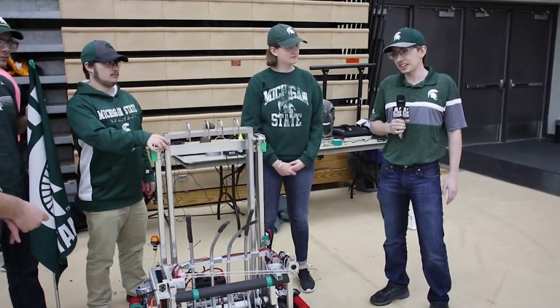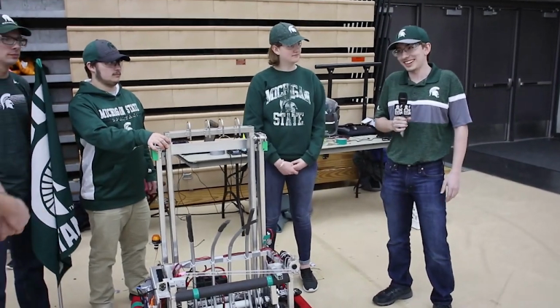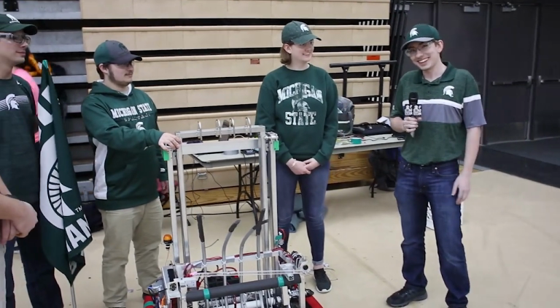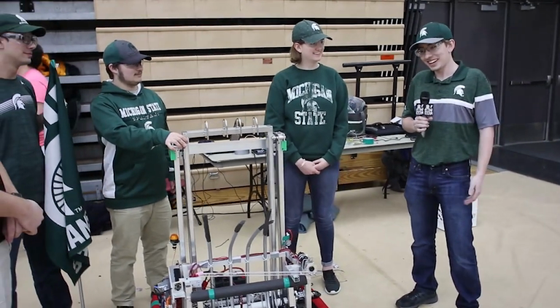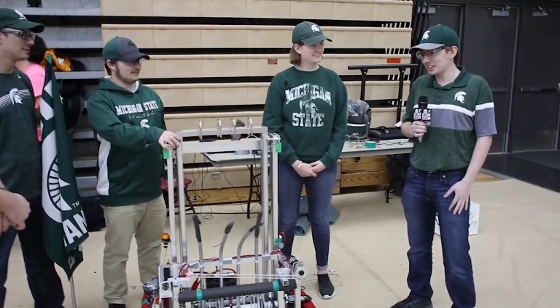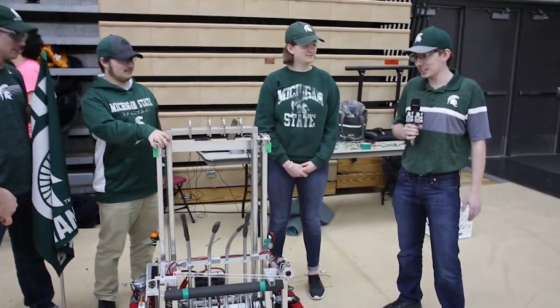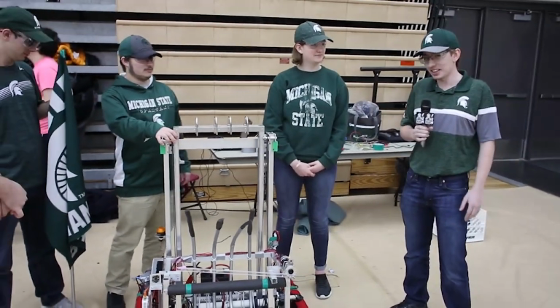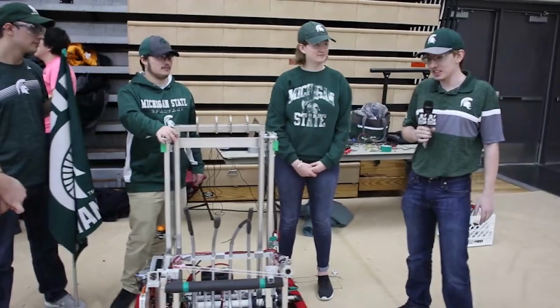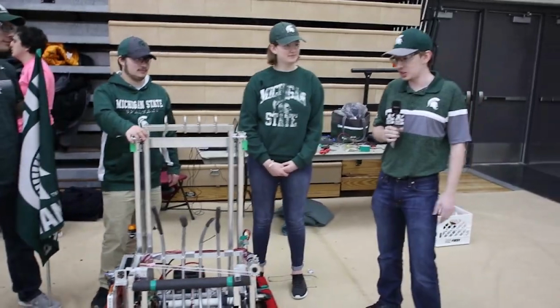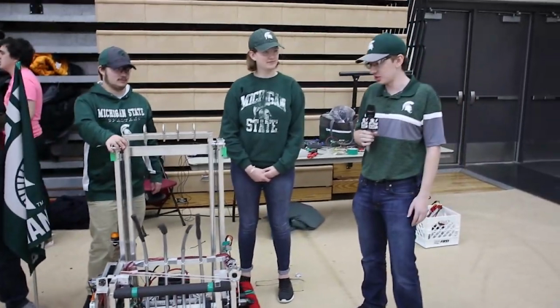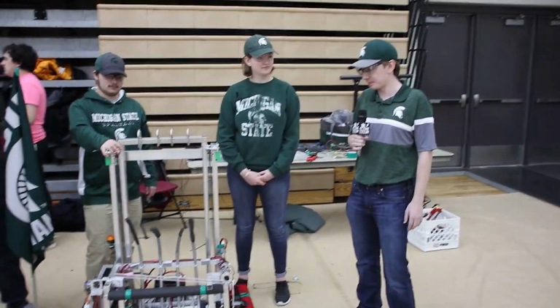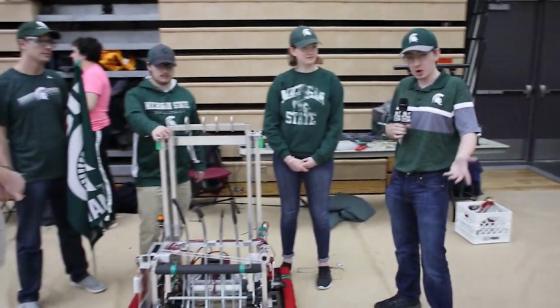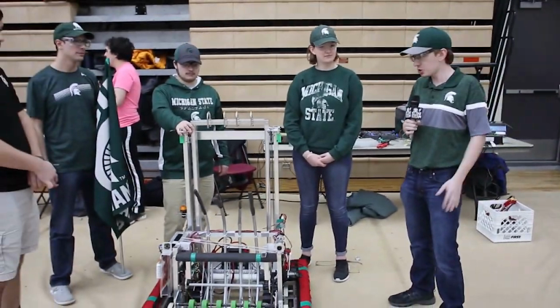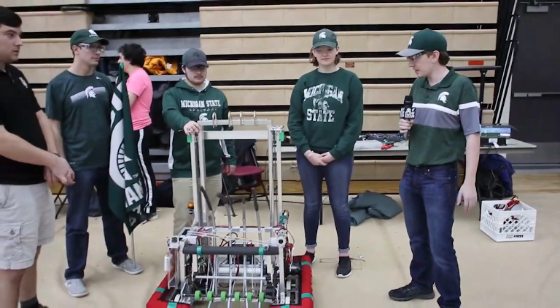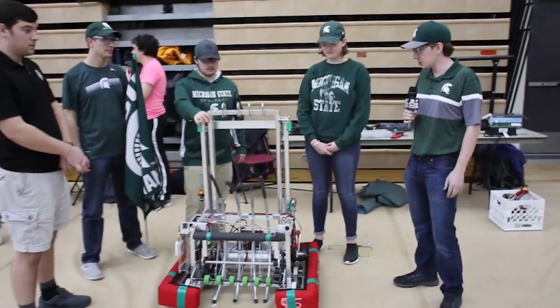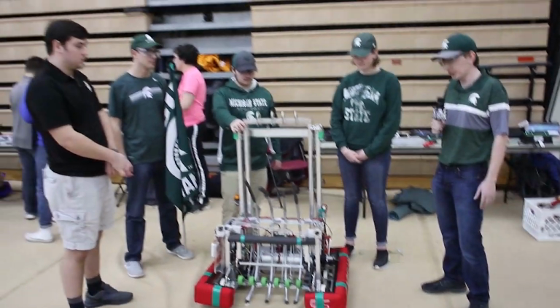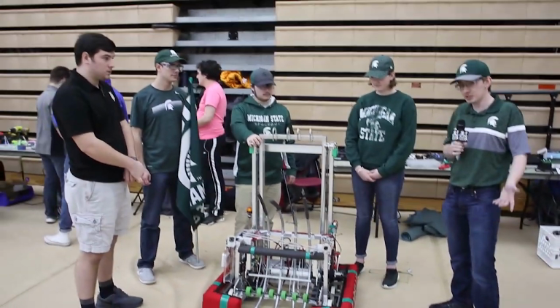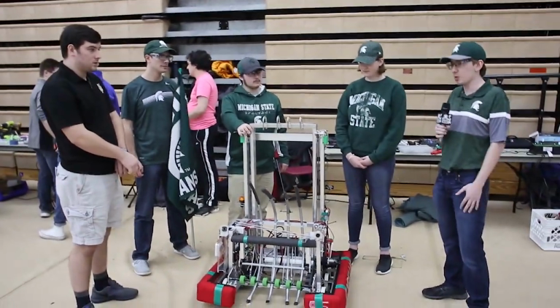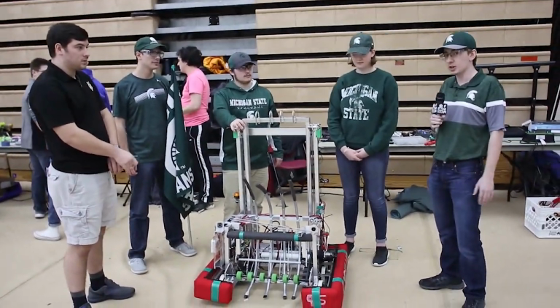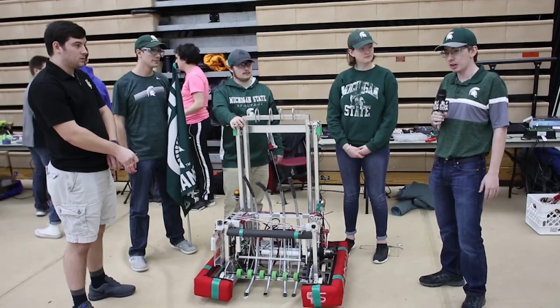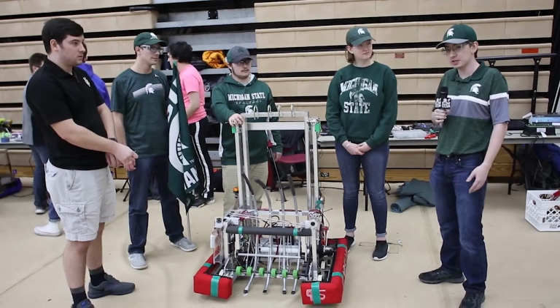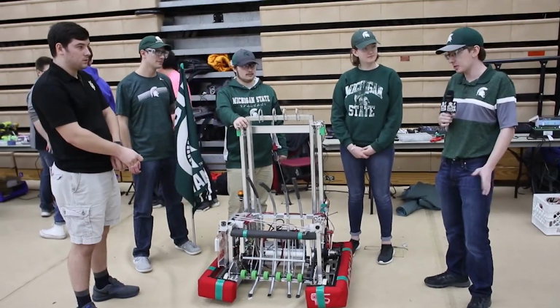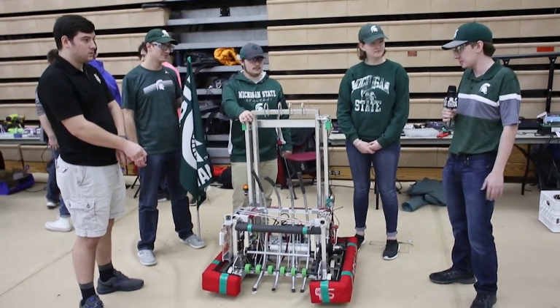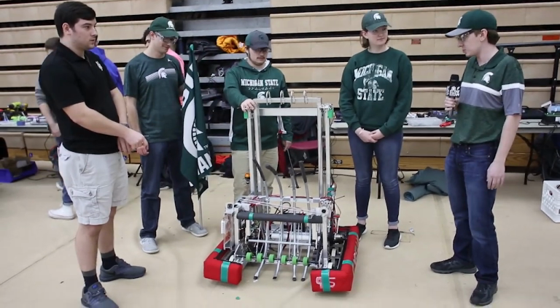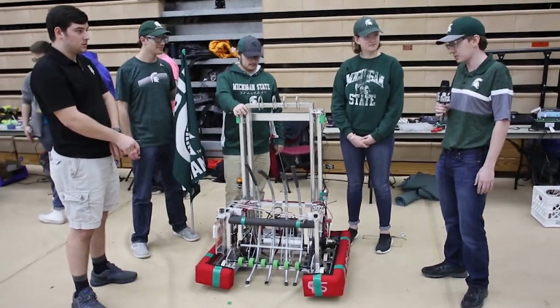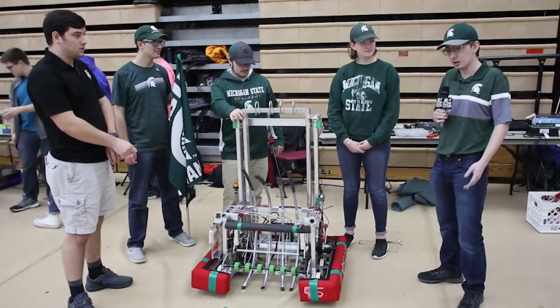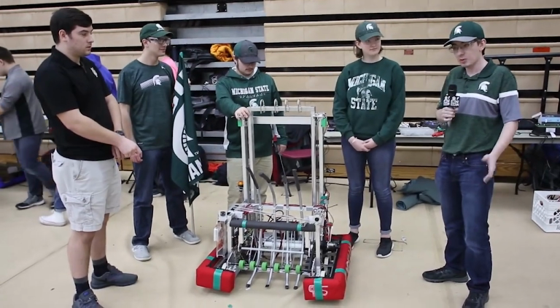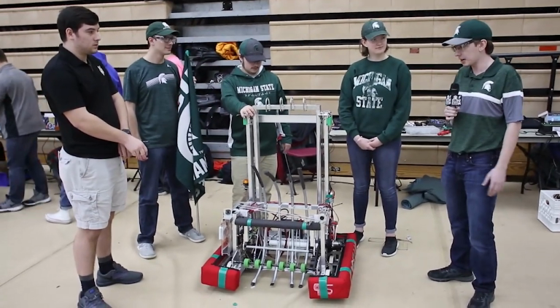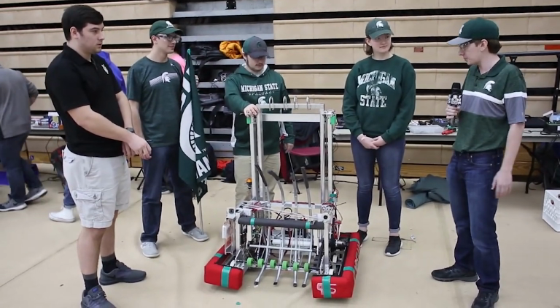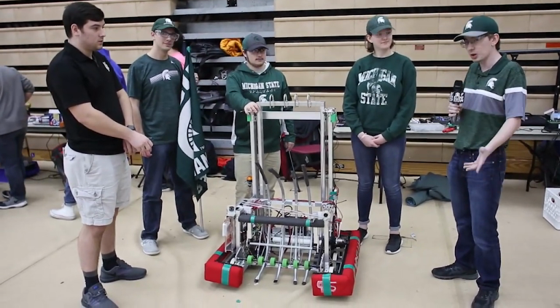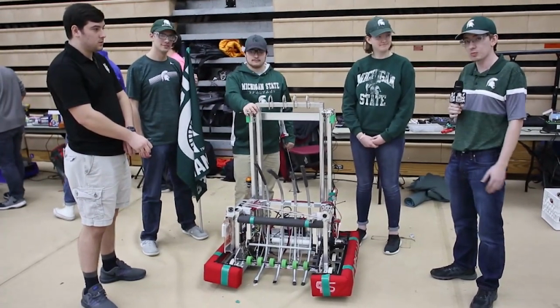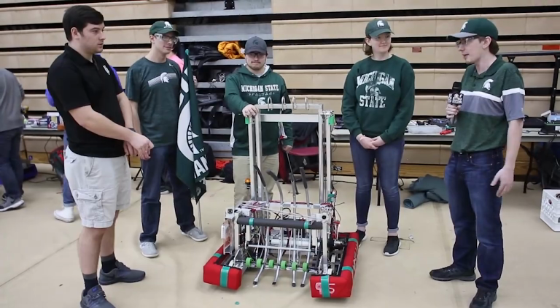Not doing enough prototyping made getting here today a lot of last-minute changes. But we drive, and unlike last year's robot which fell apart and was held together by zip ties, we haven't collapsed — so we're happy.